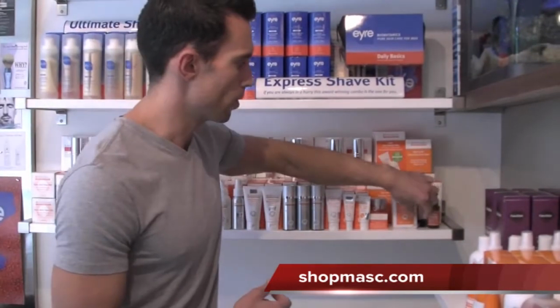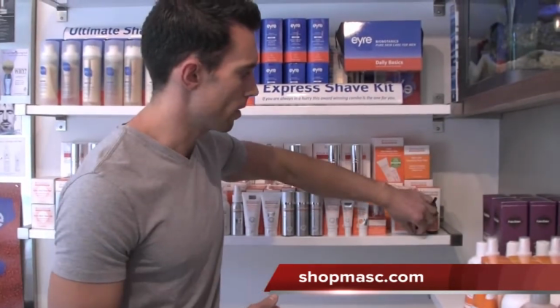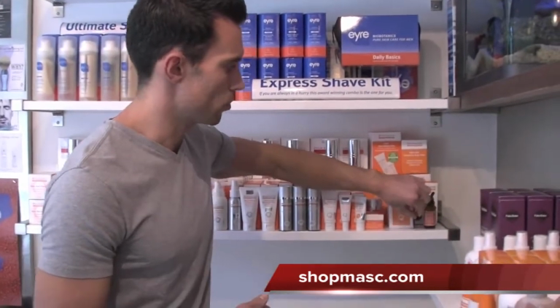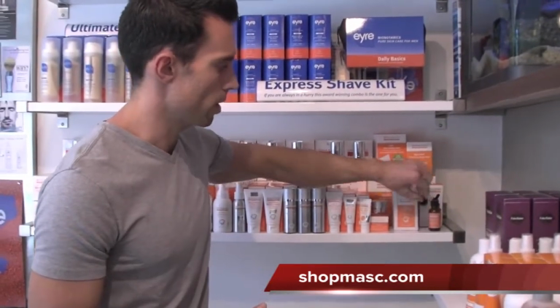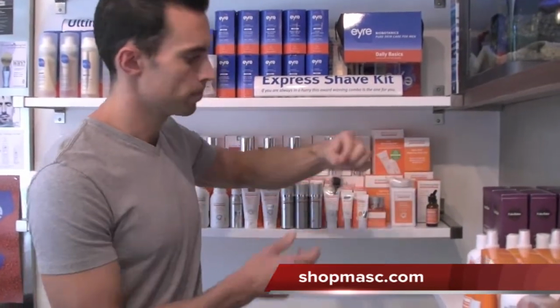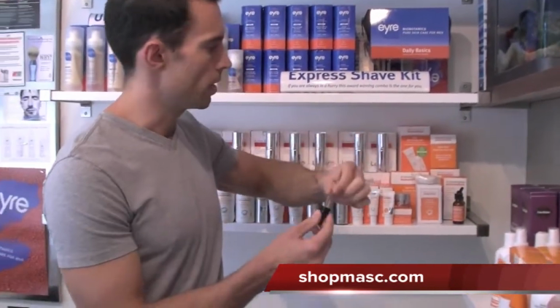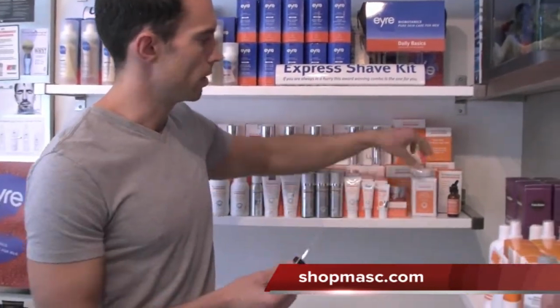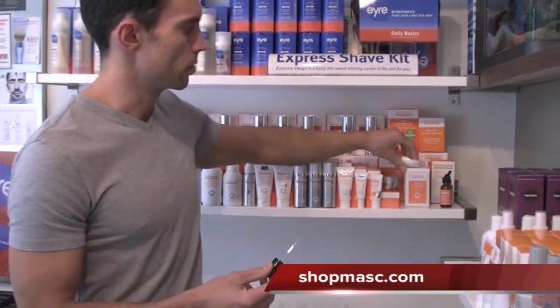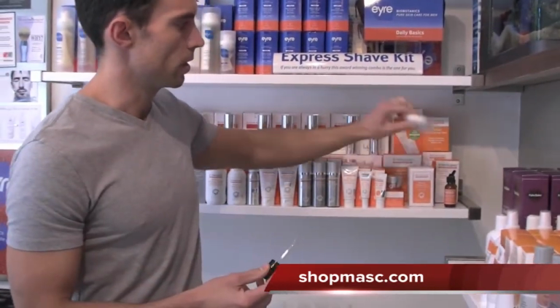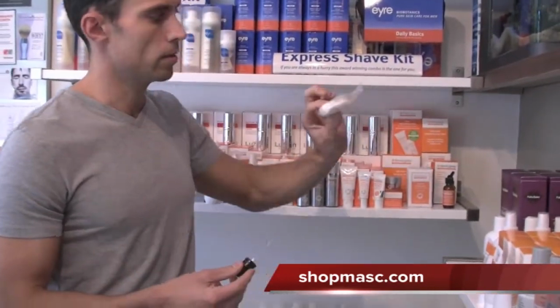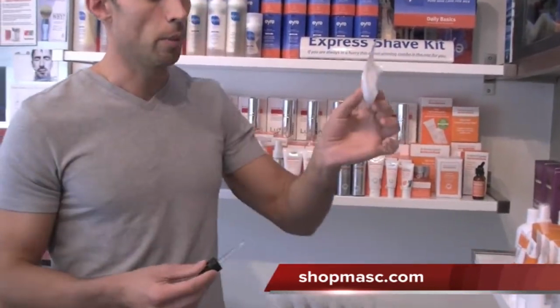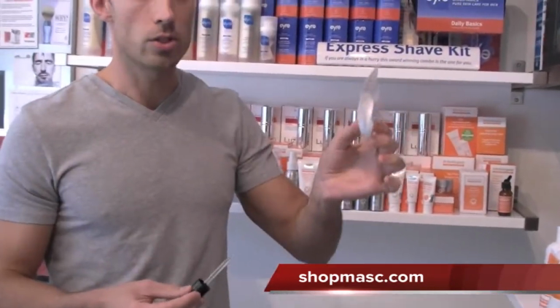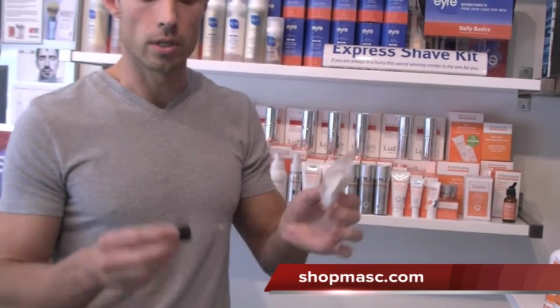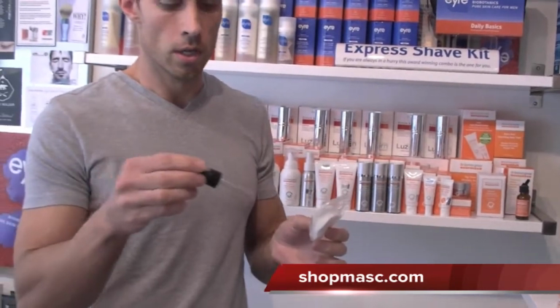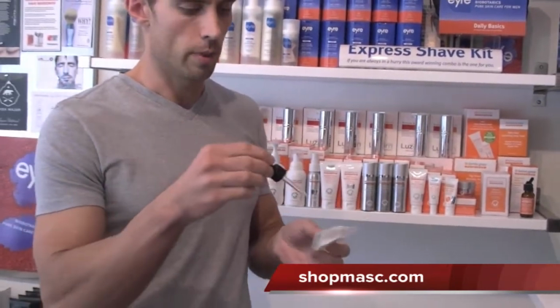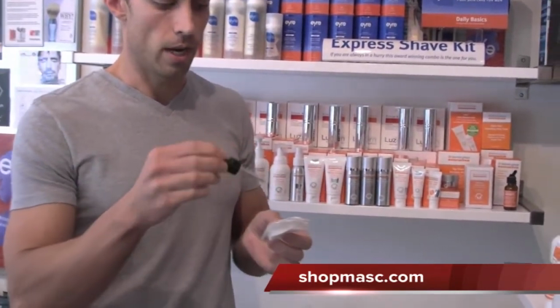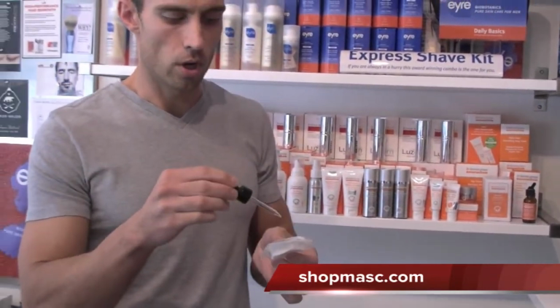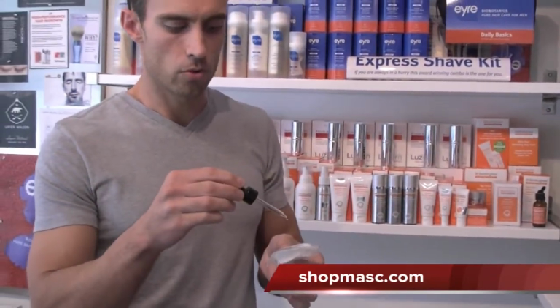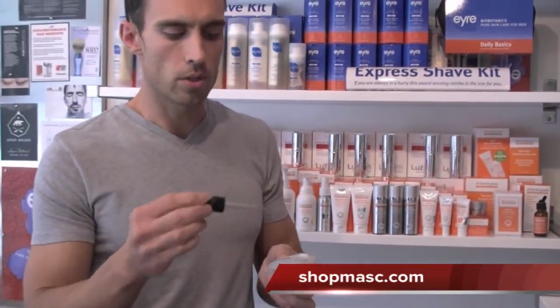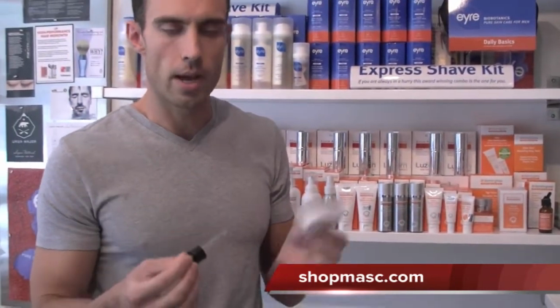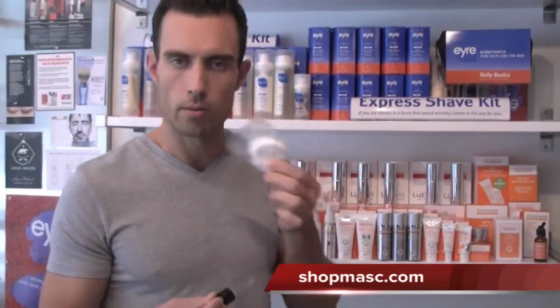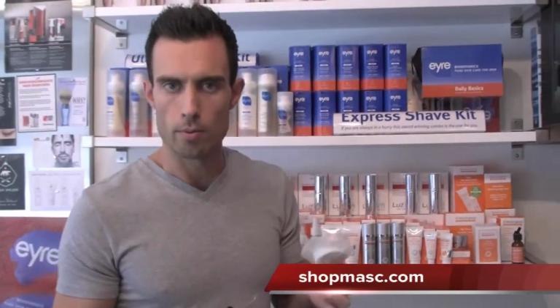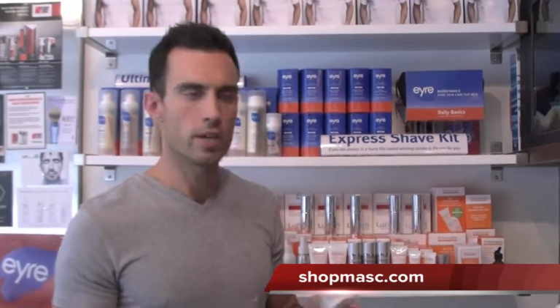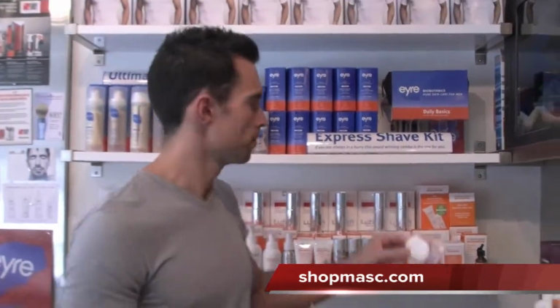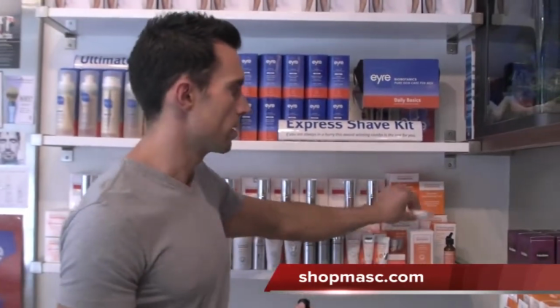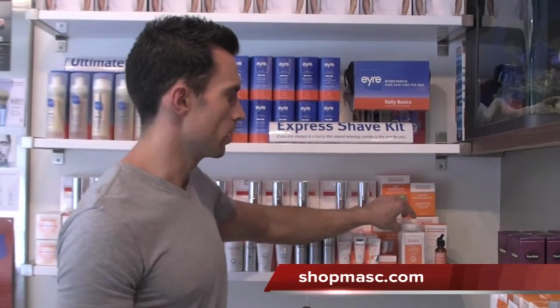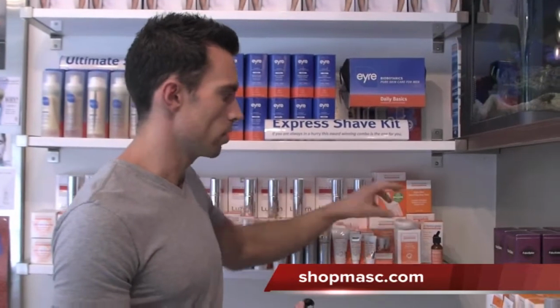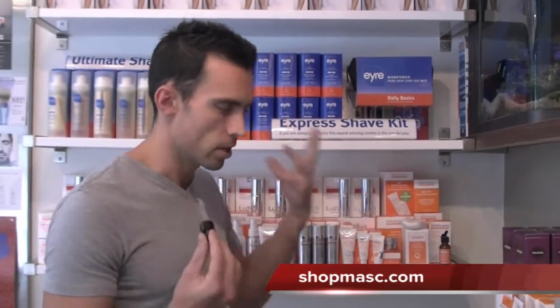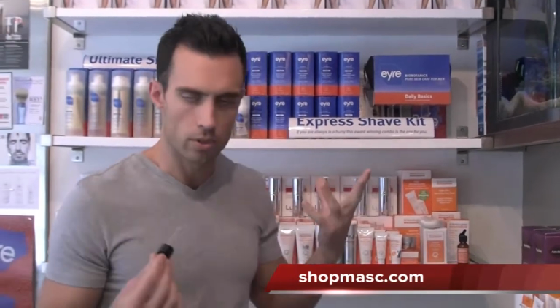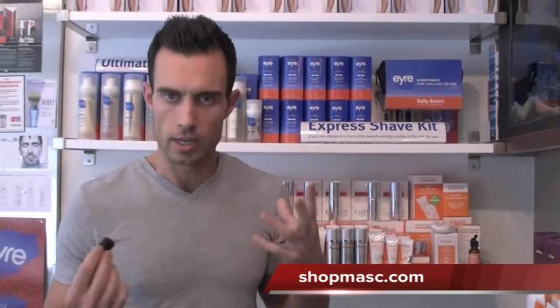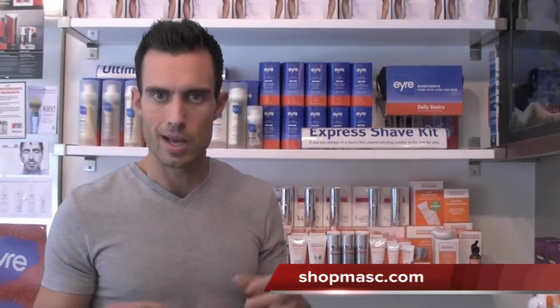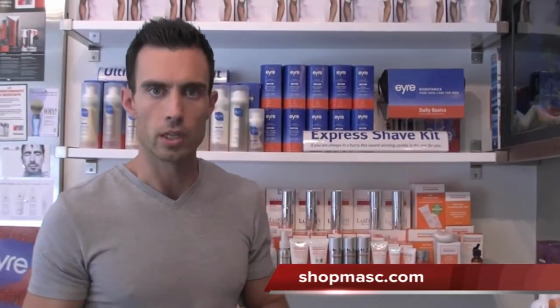It comes with this little dropper and also the pads, so you can dispense the drops onto the pad and then wipe it over your face. It will just instantly give your skin a nice healthy glow.